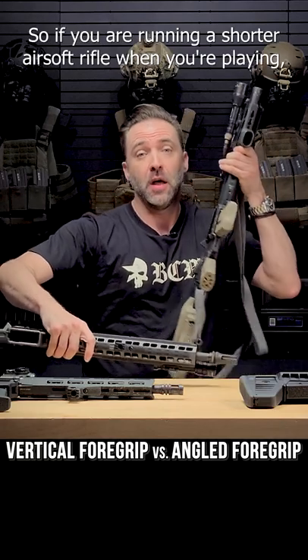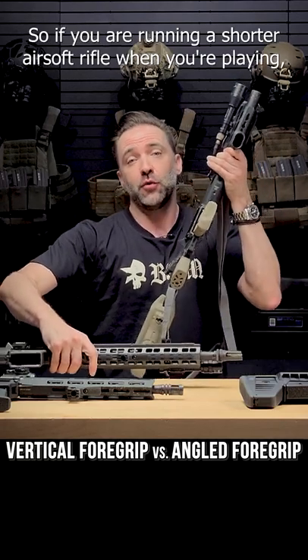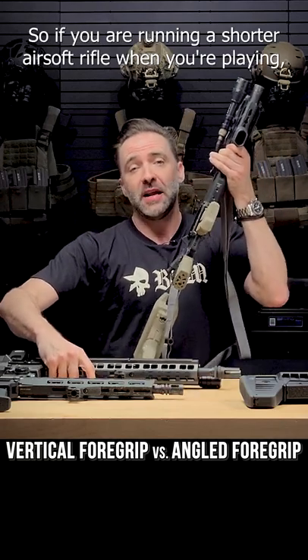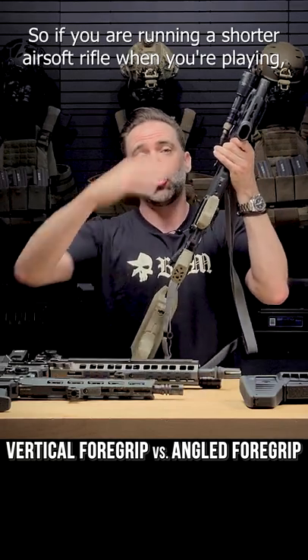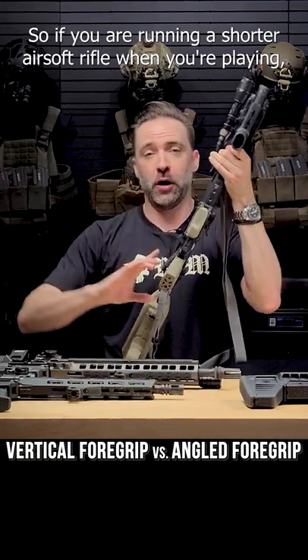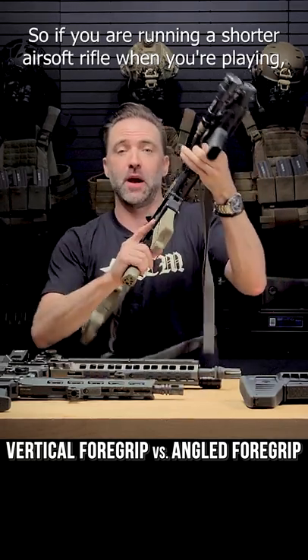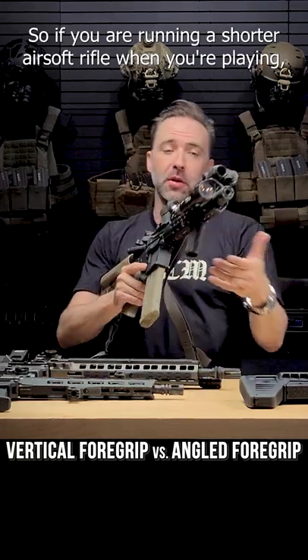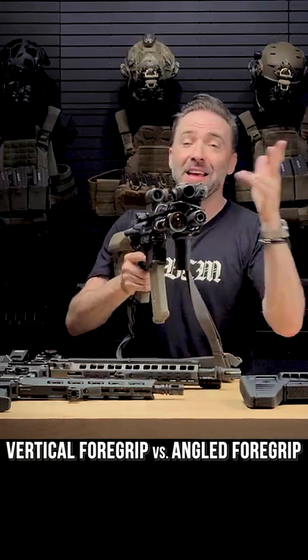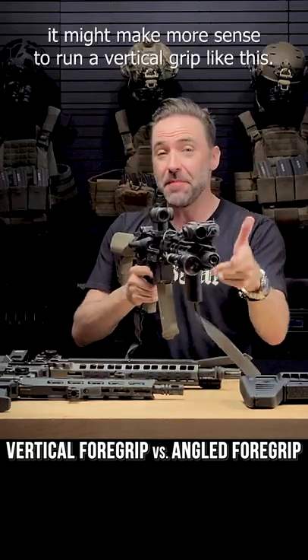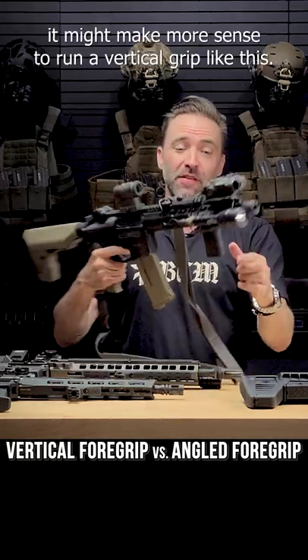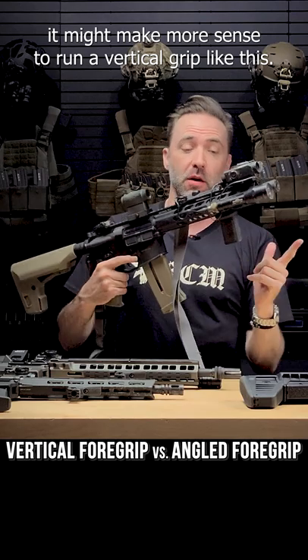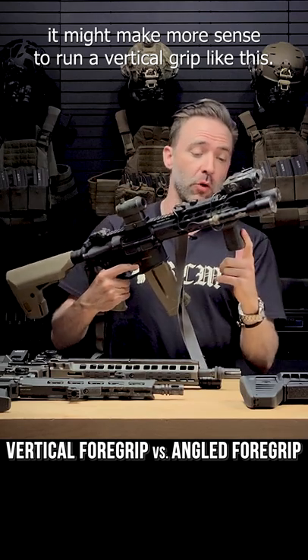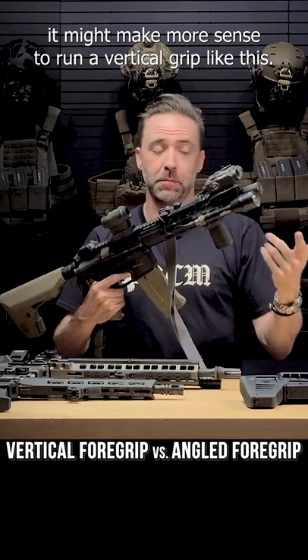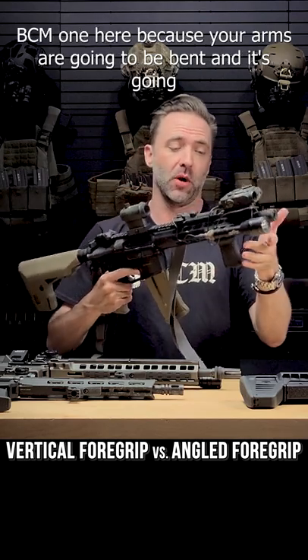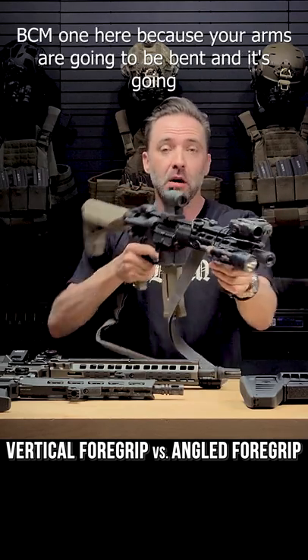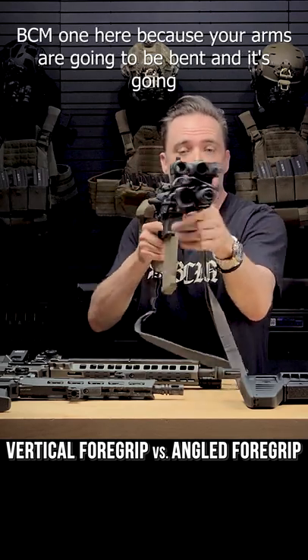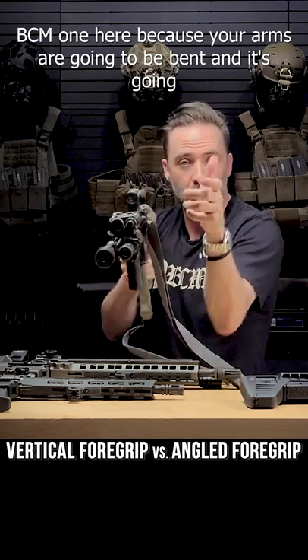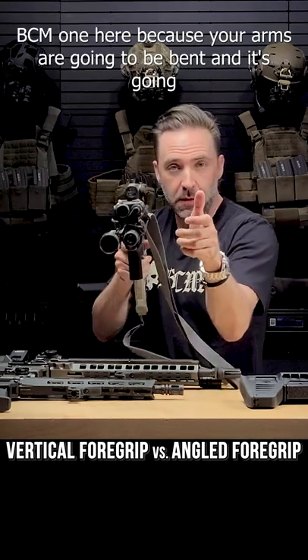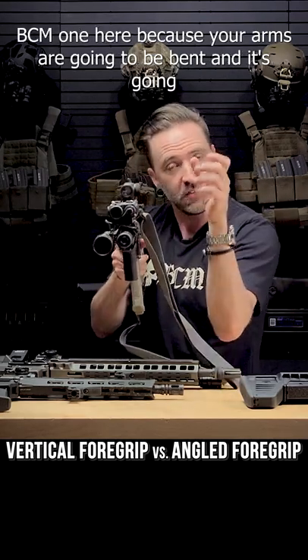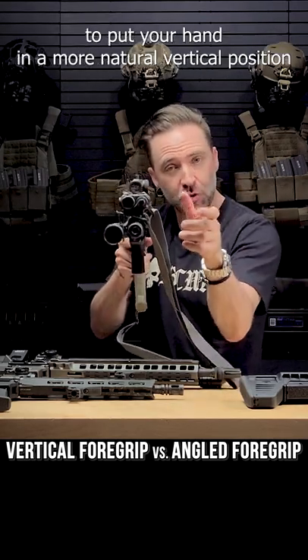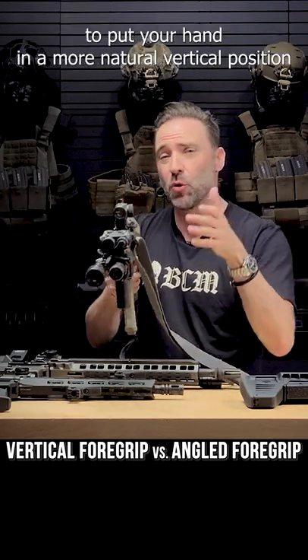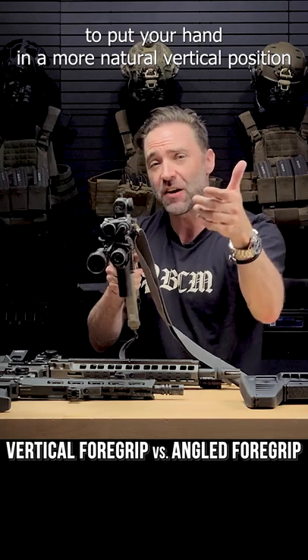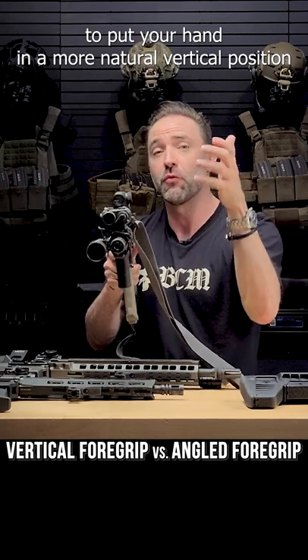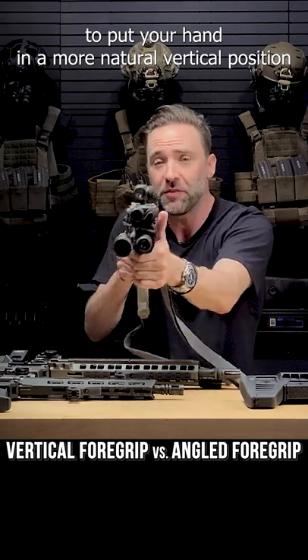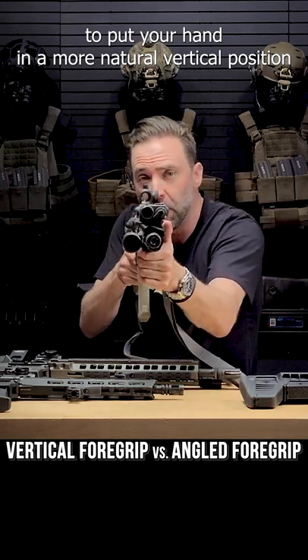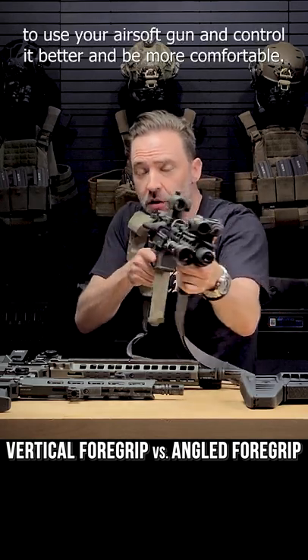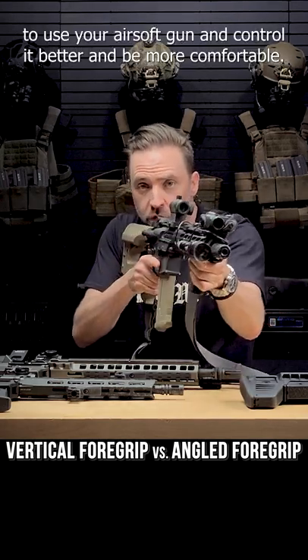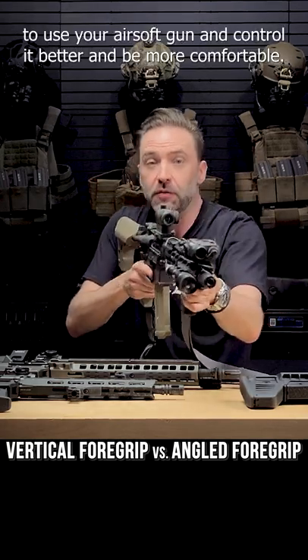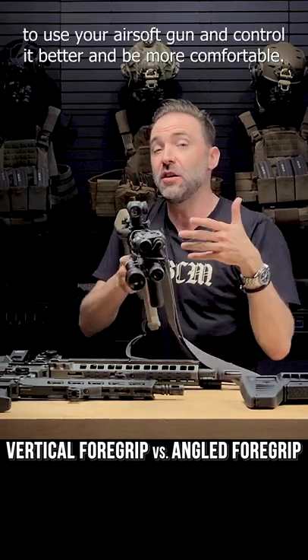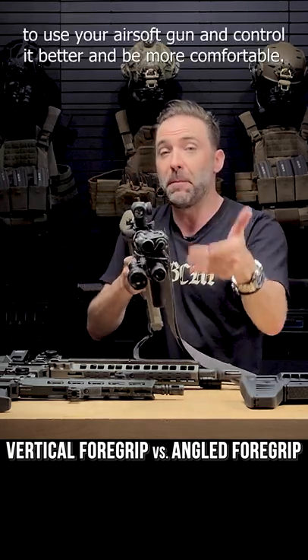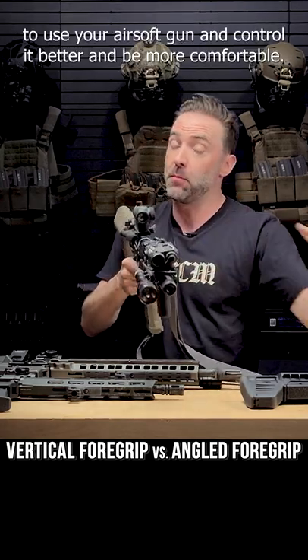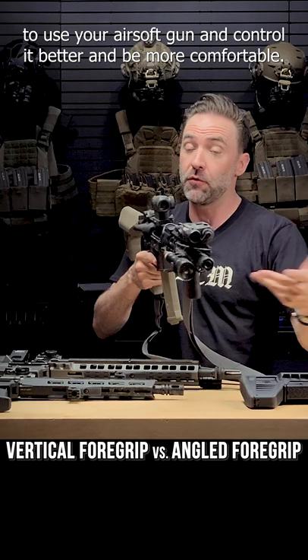If you are running a shorter airsoft rifle when you're playing, it might make more sense to run a vertical grip like this BCM one here, because your arm's going to be bent and it's going to put your hand in a more natural vertical position to use your airsoft gun, control it better, and be more comfortable.